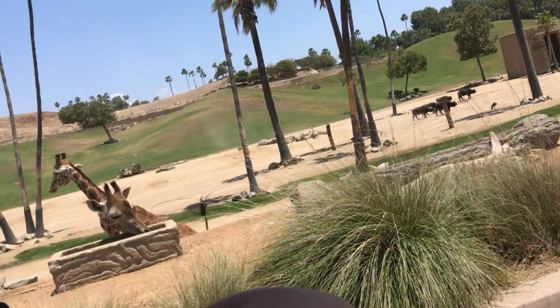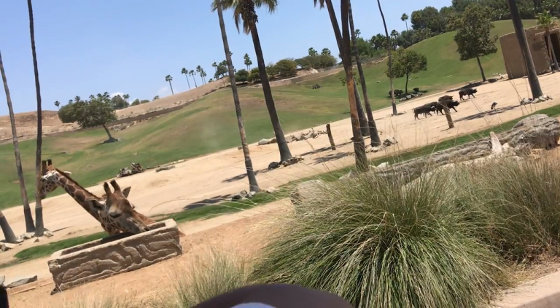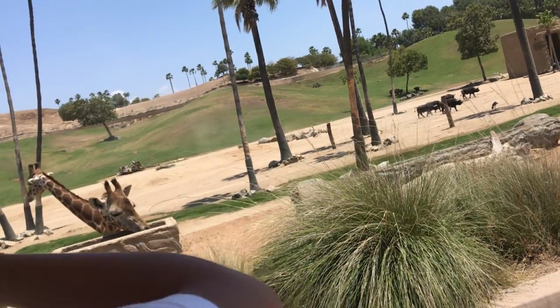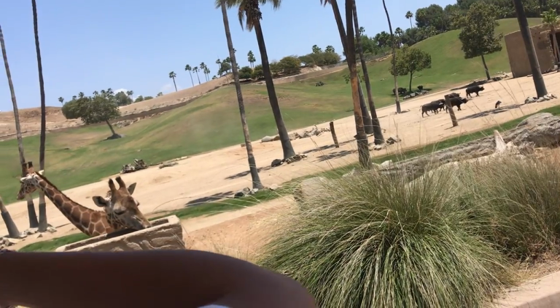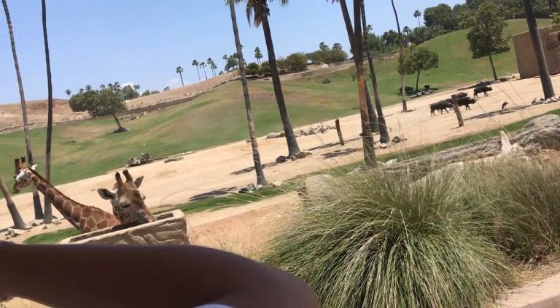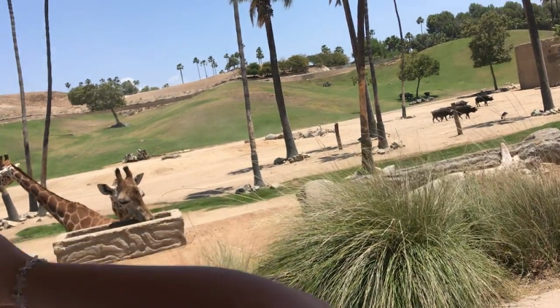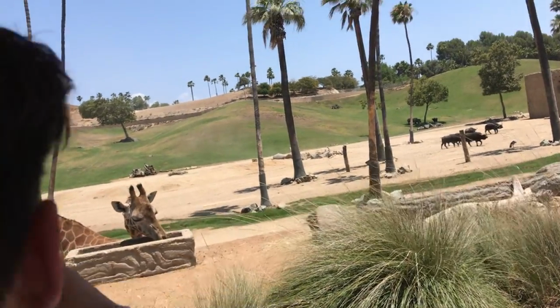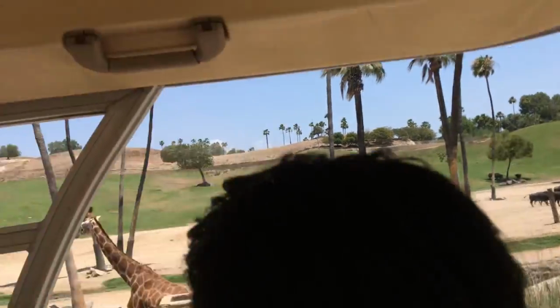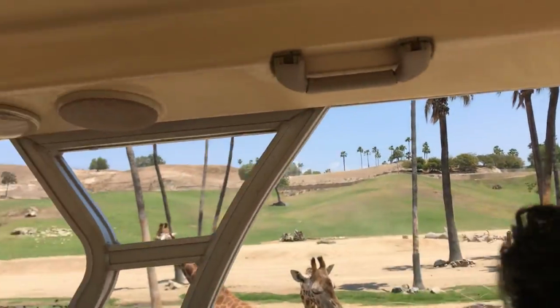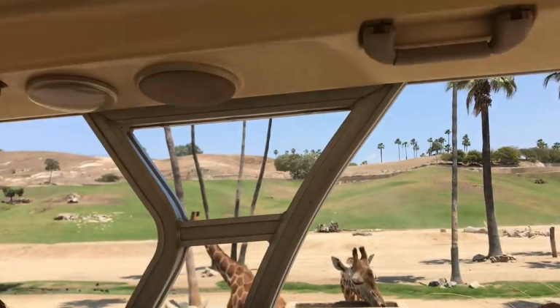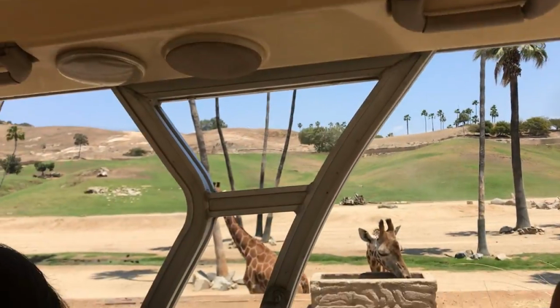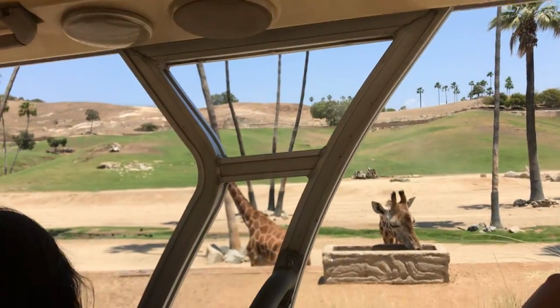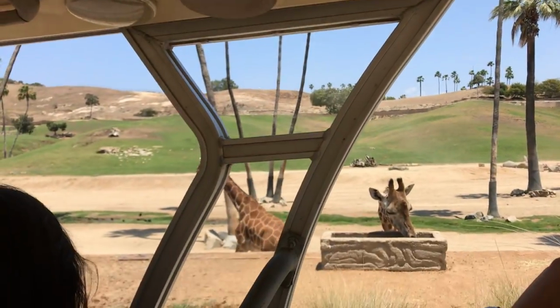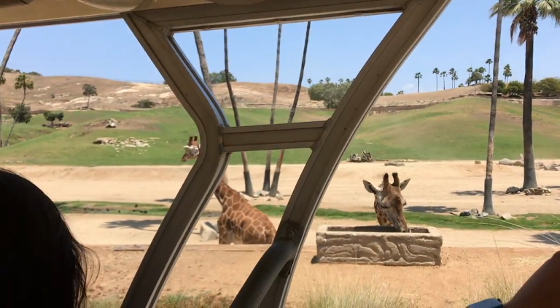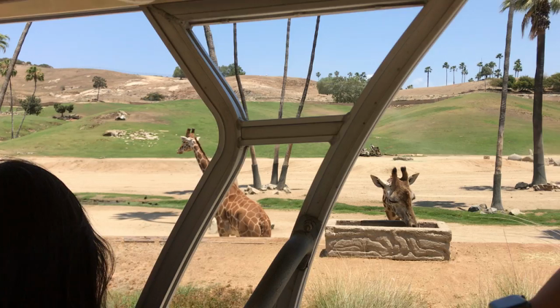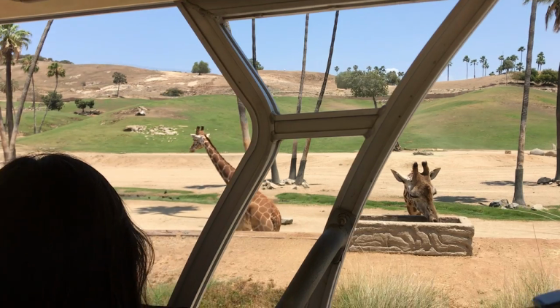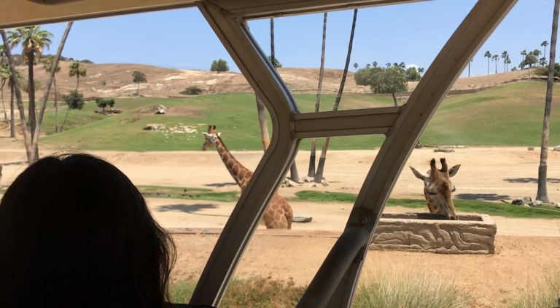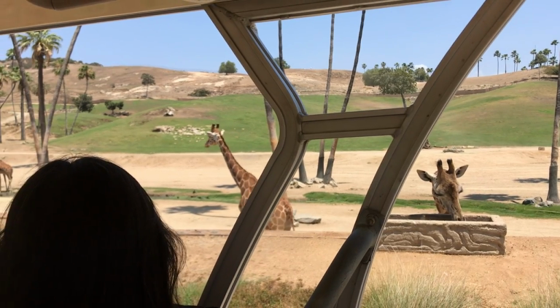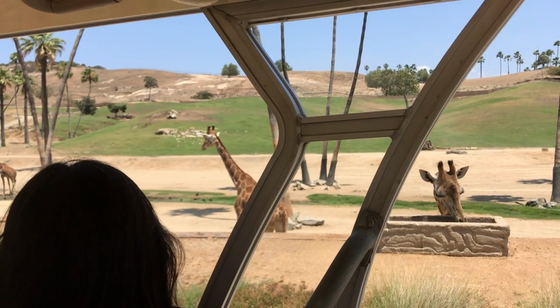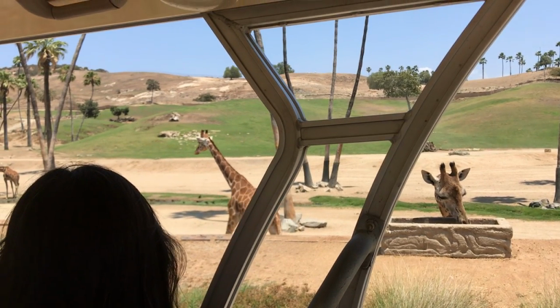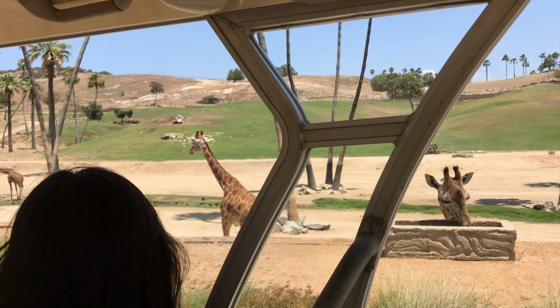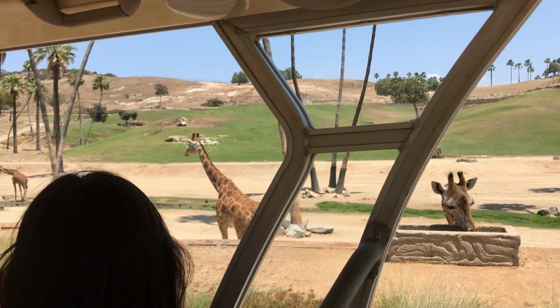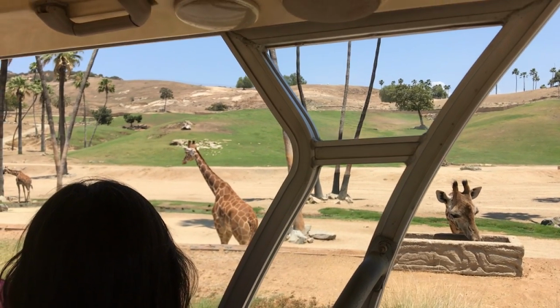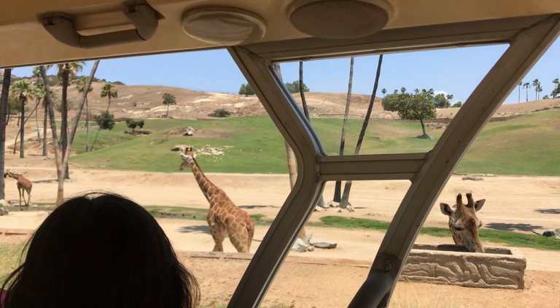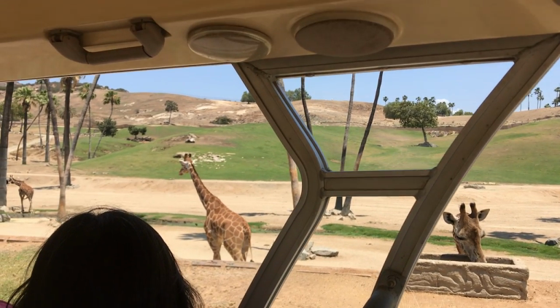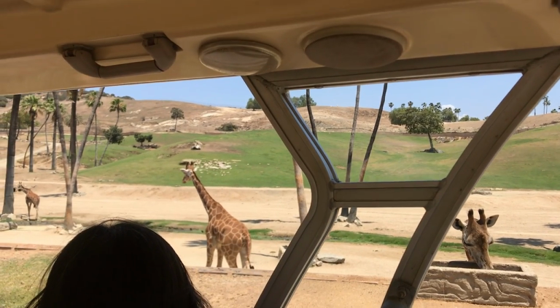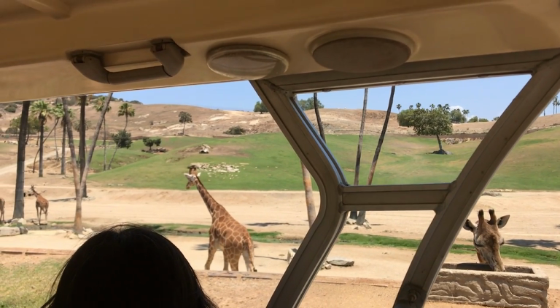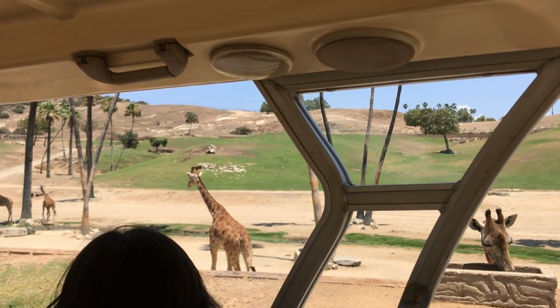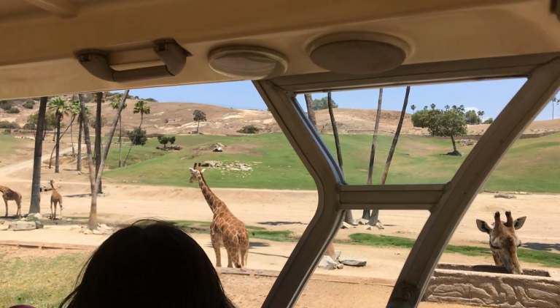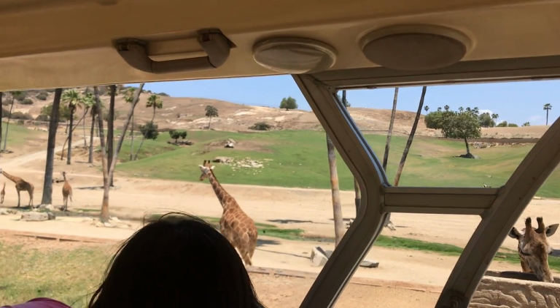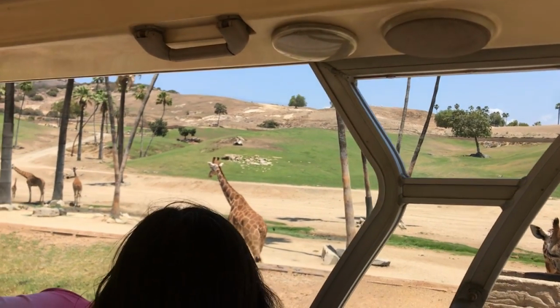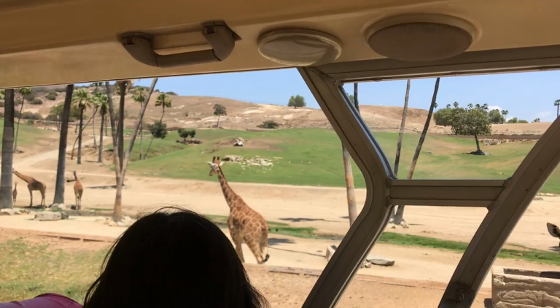It's walking away from us. Imagine that when they get older, they get even bigger. The older they are, the taller they are.